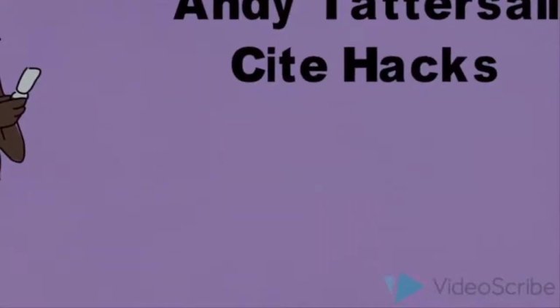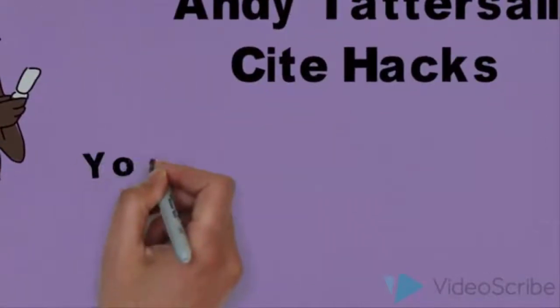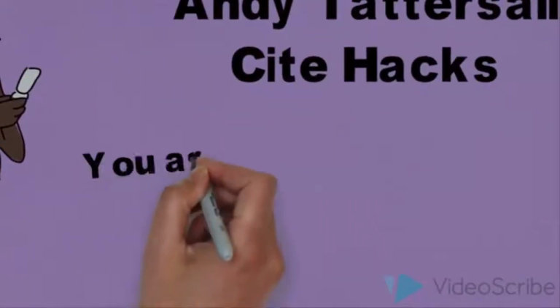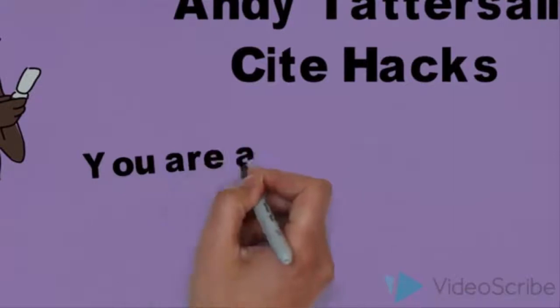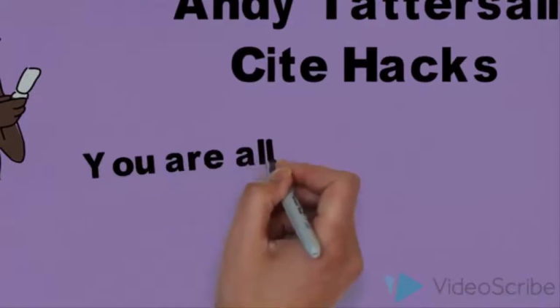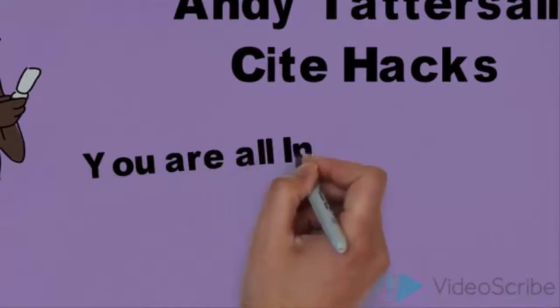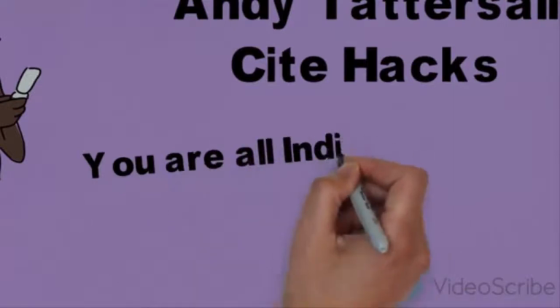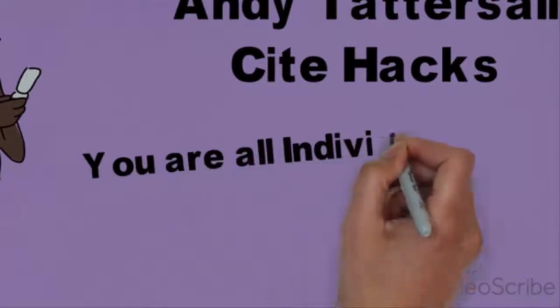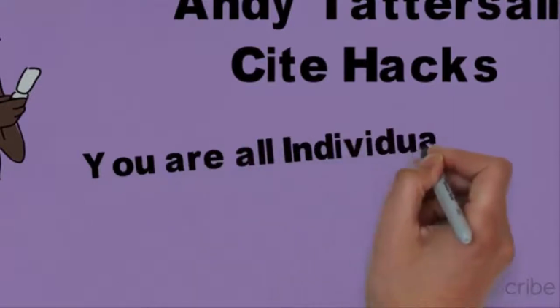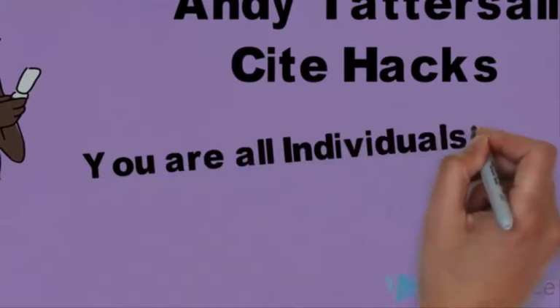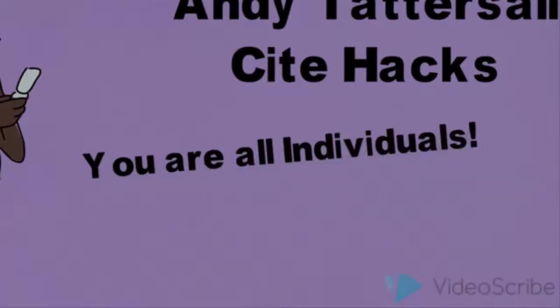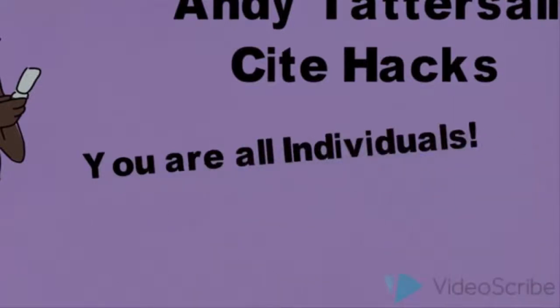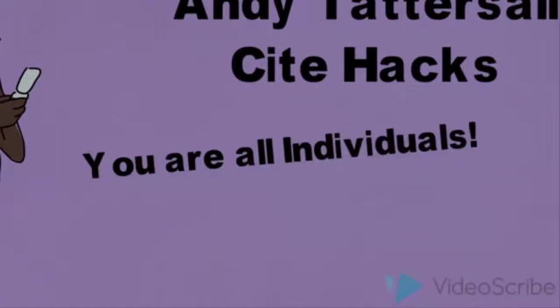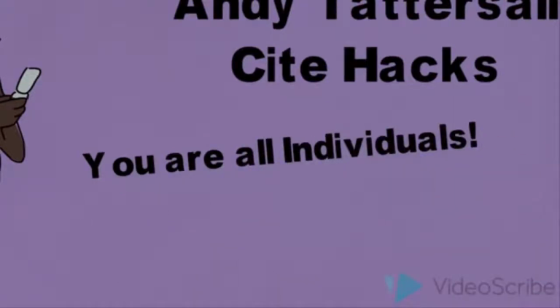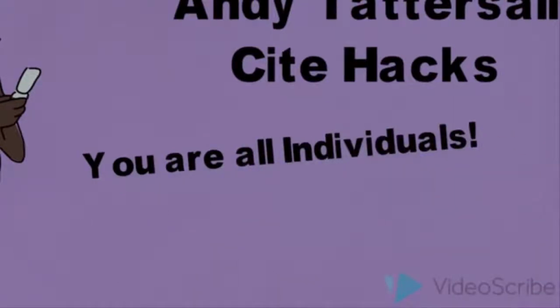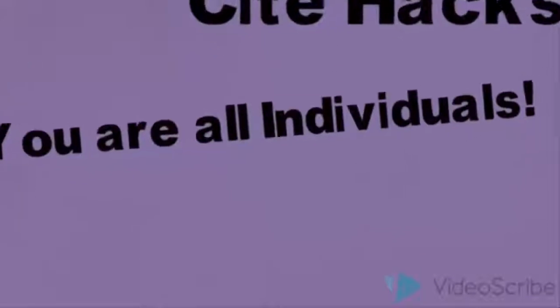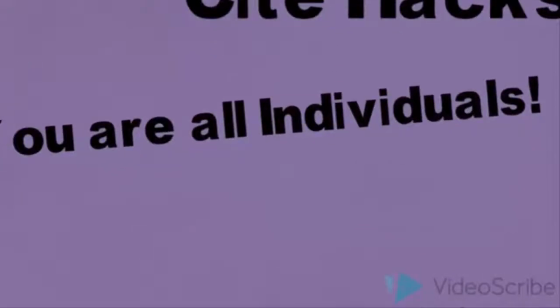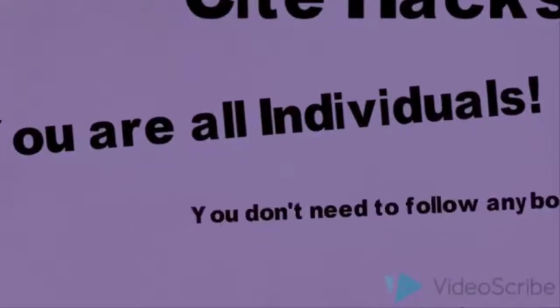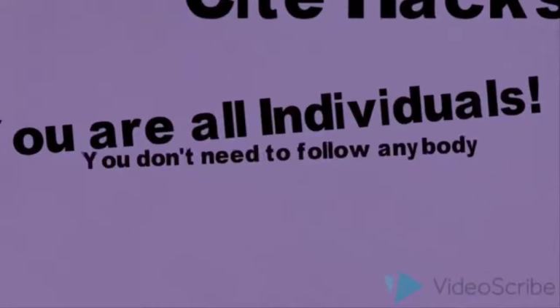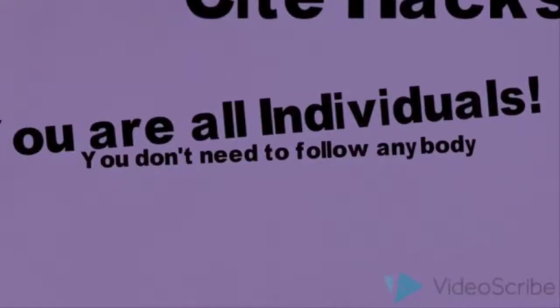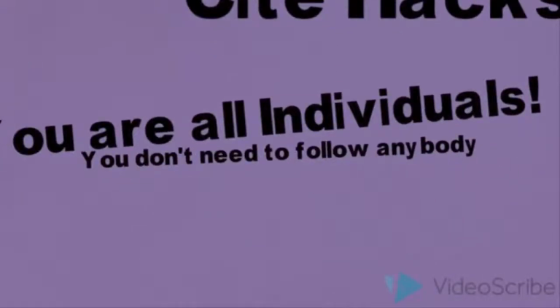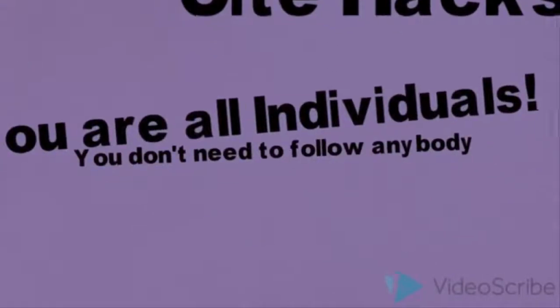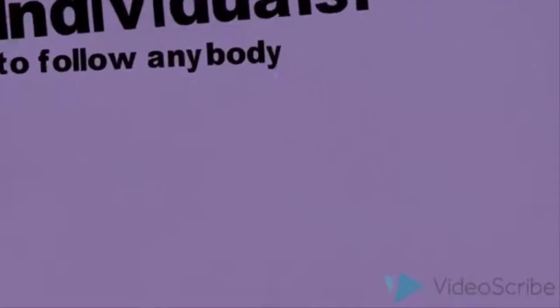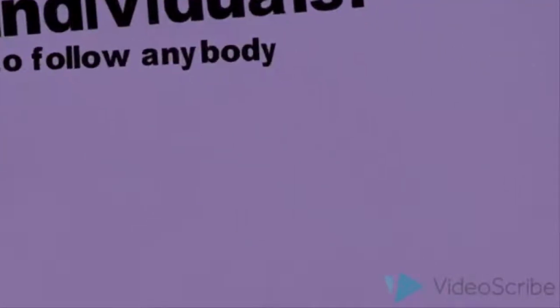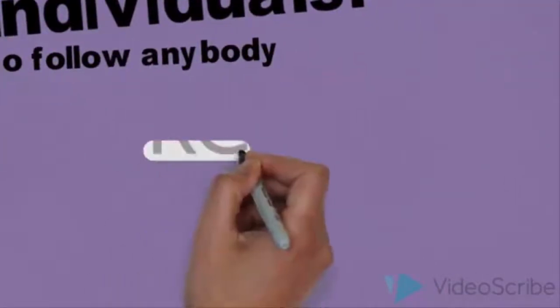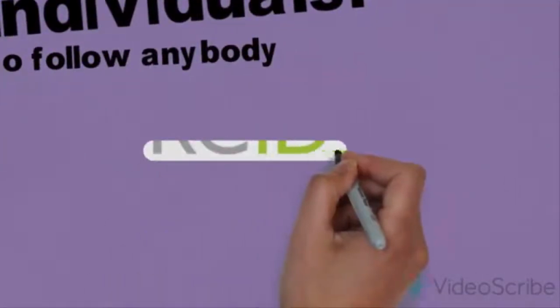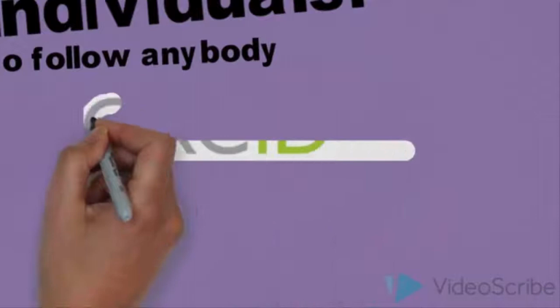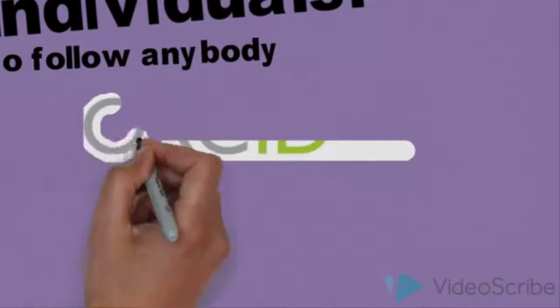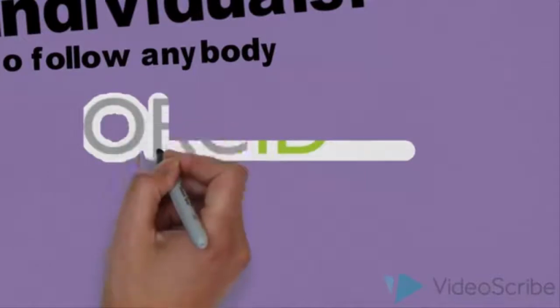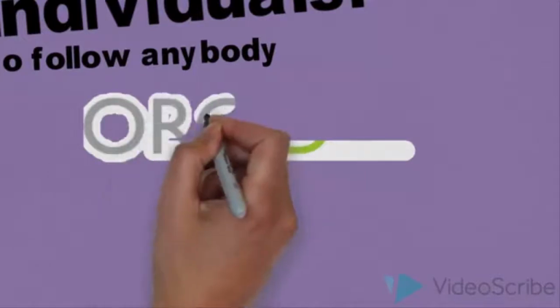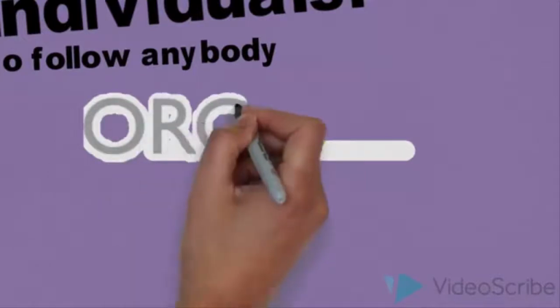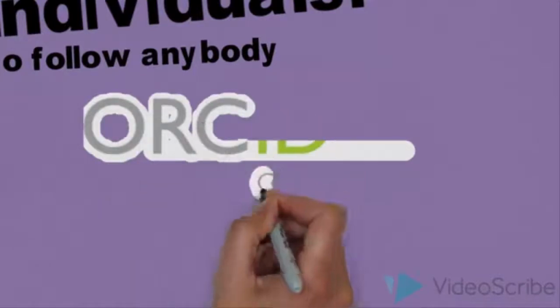Another important issue is around identity as an academic on the web. First of all, make sure you are consistent in how you present your name. This is especially important if you have a common name. One of the best things you can do is set up an ORCID ID.